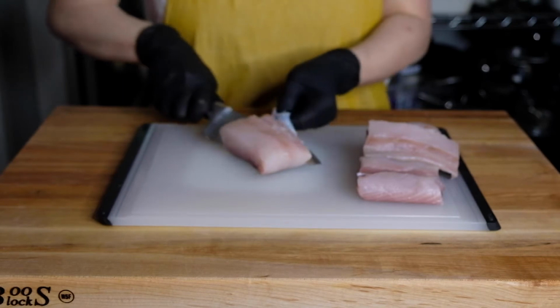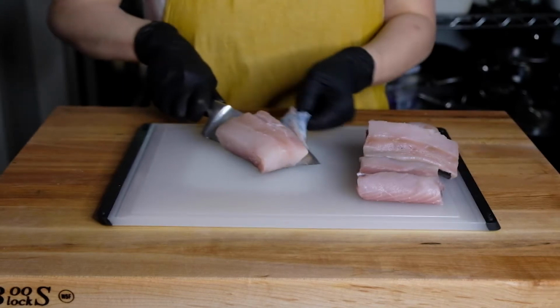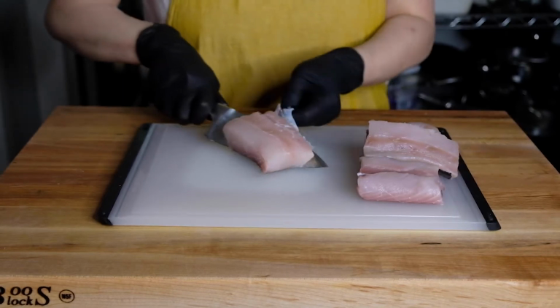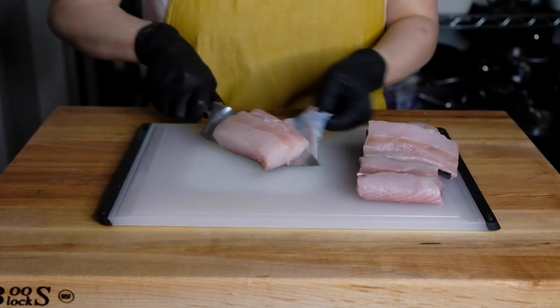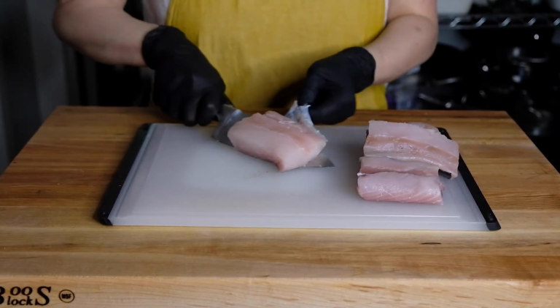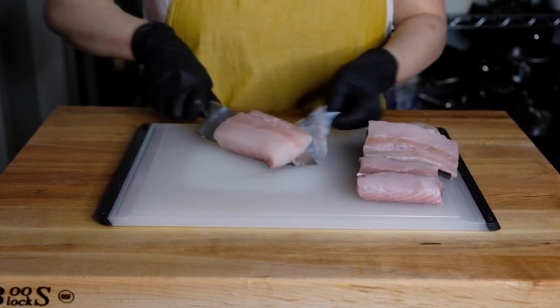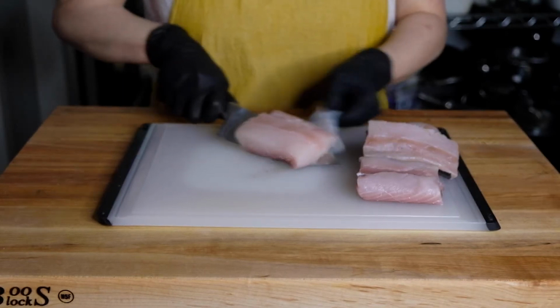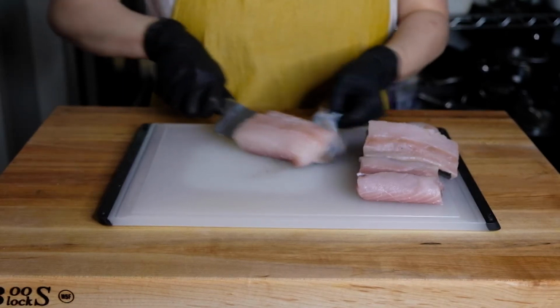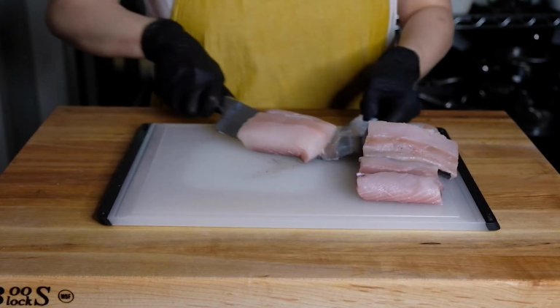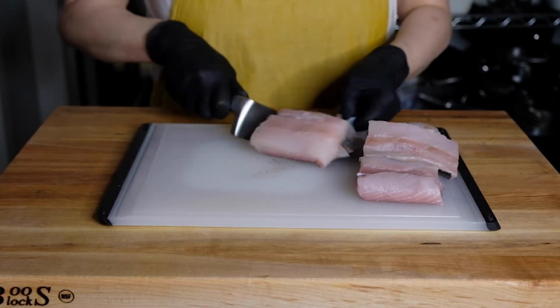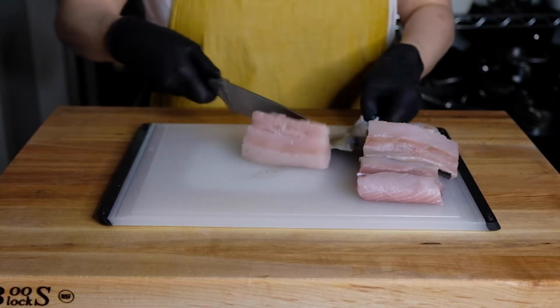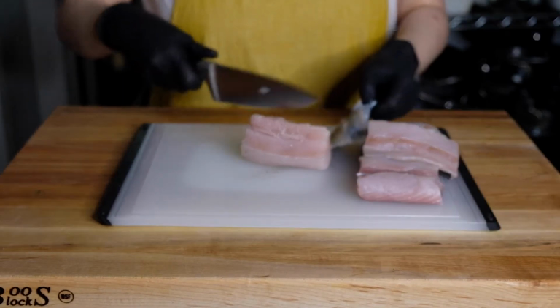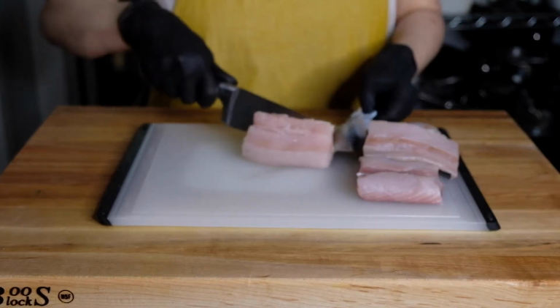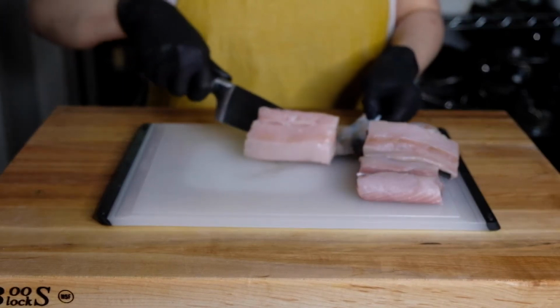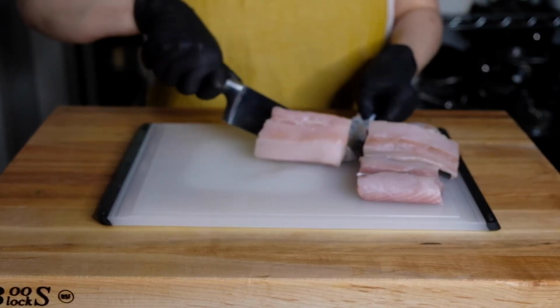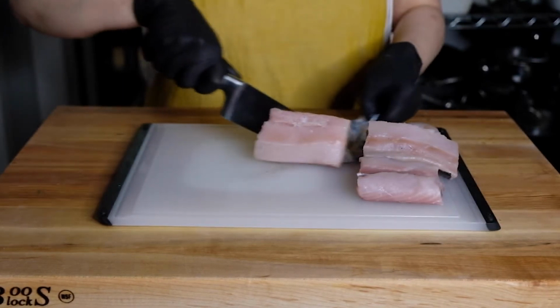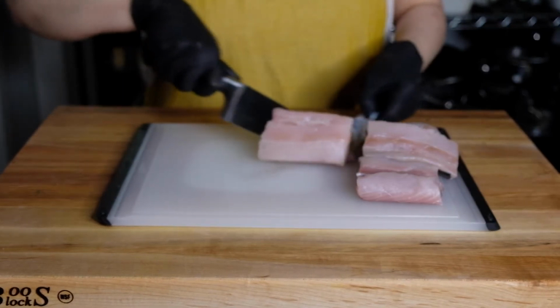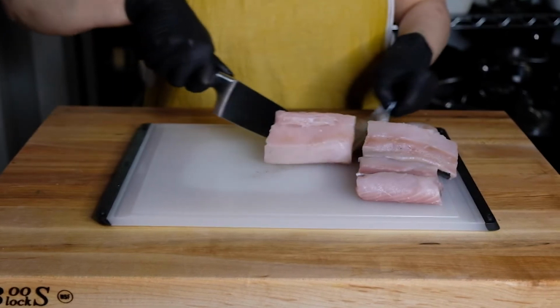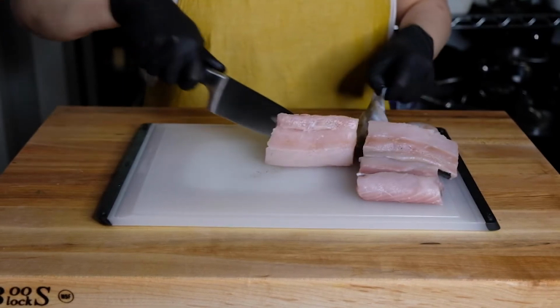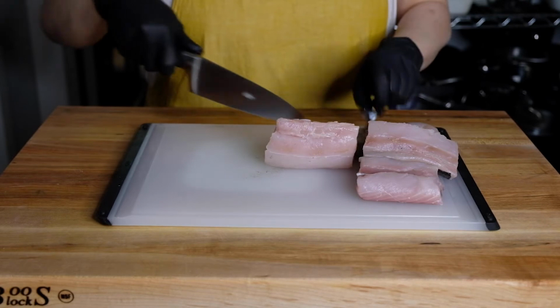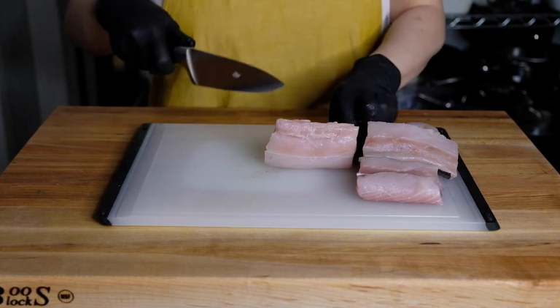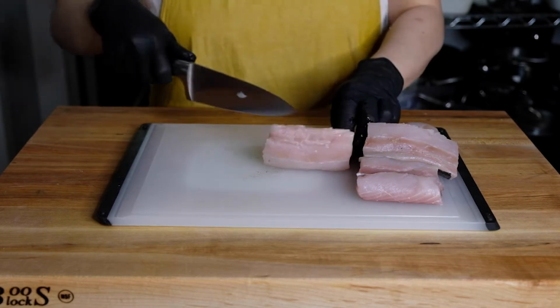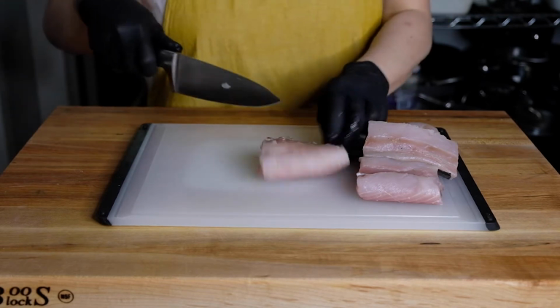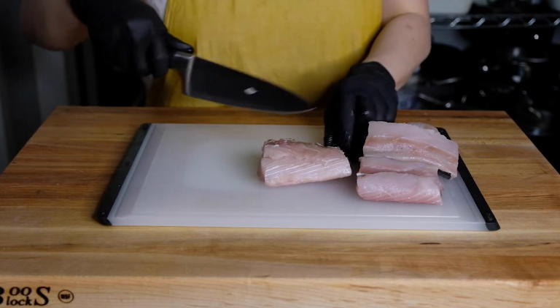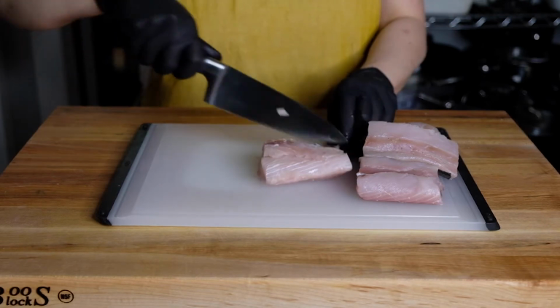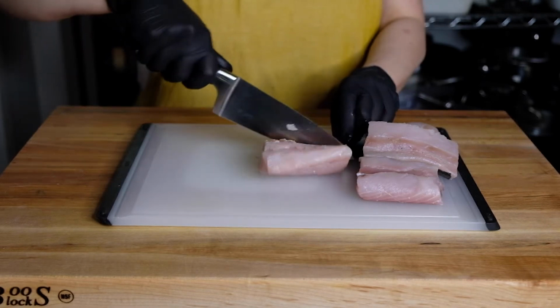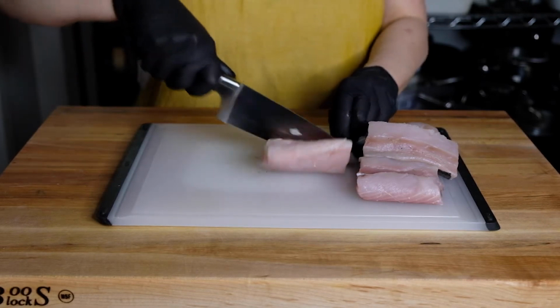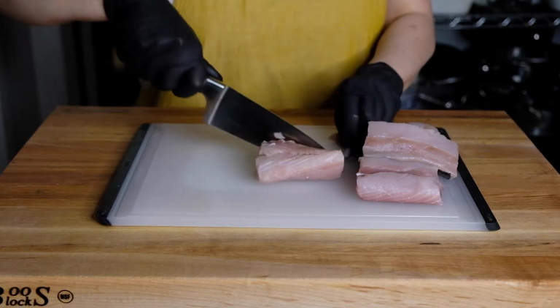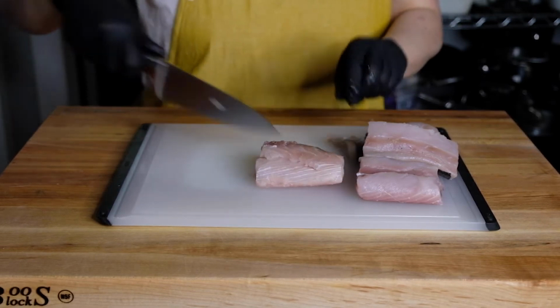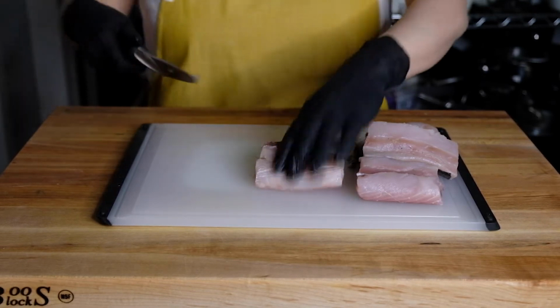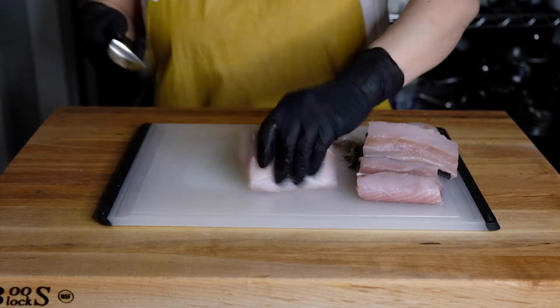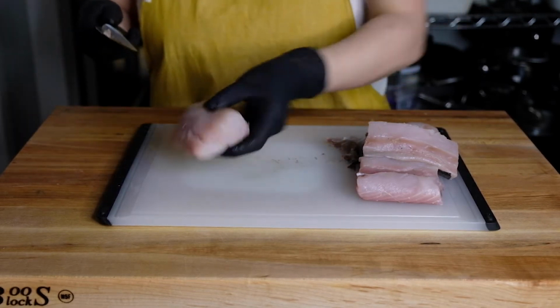I have one pound of Mahi Mahi. If you can't find Mahi Mahi, you can definitely use cod or whatever white firm flesh fish that you prefer.